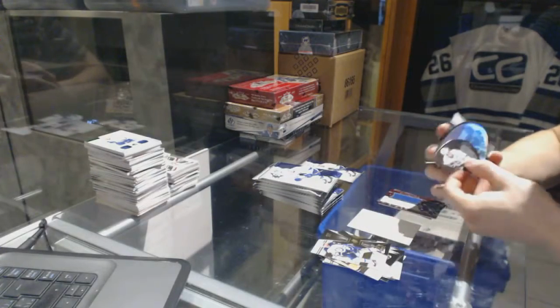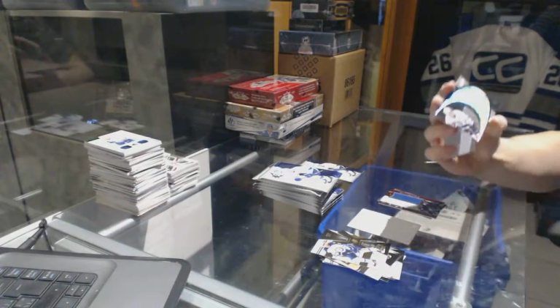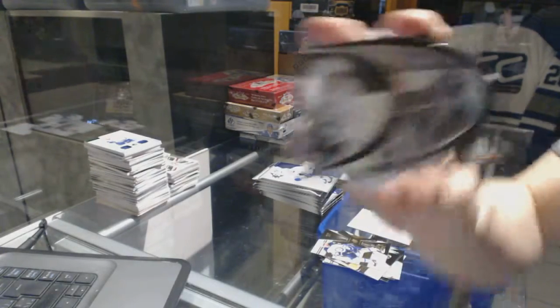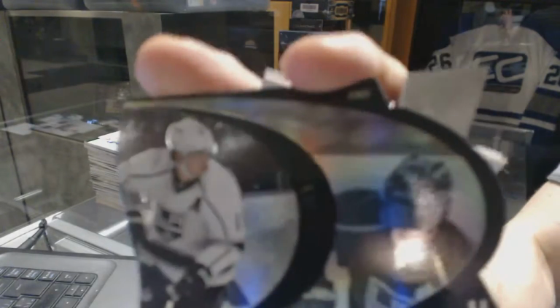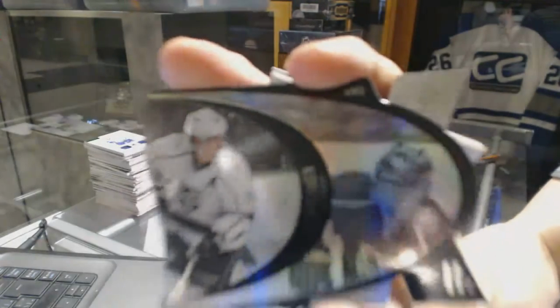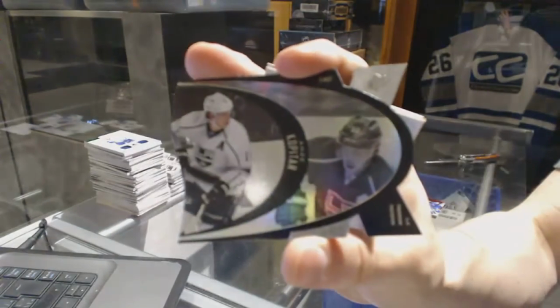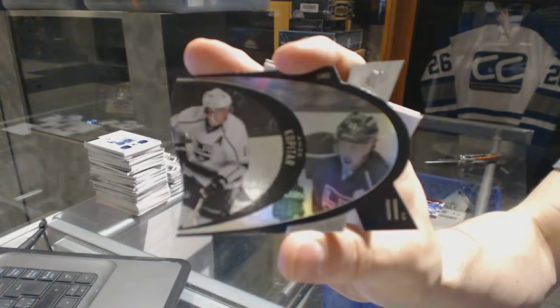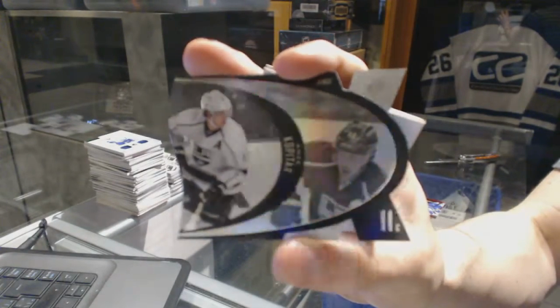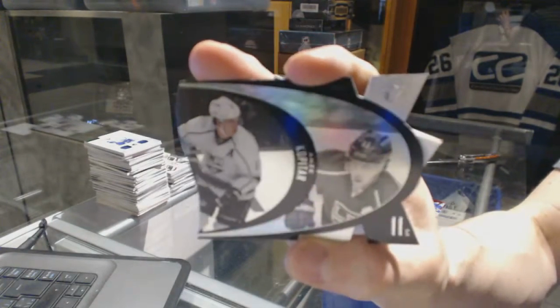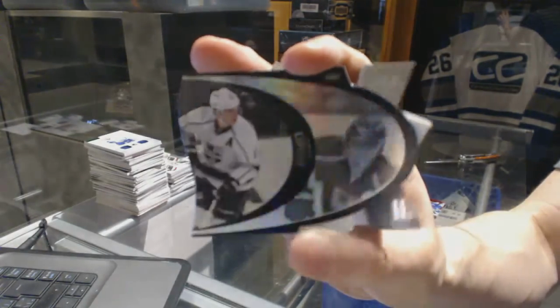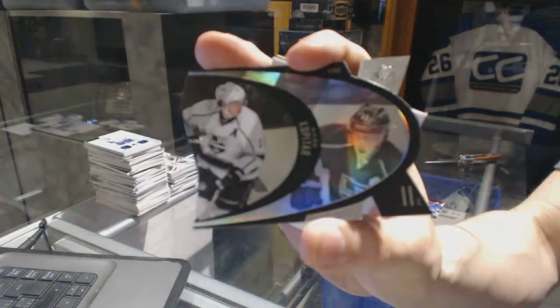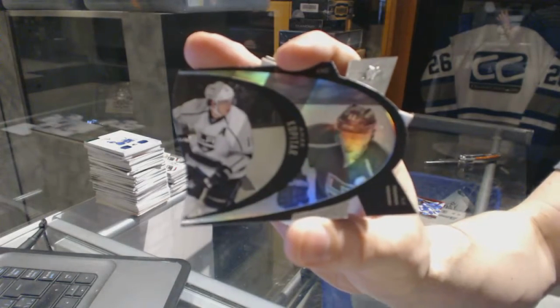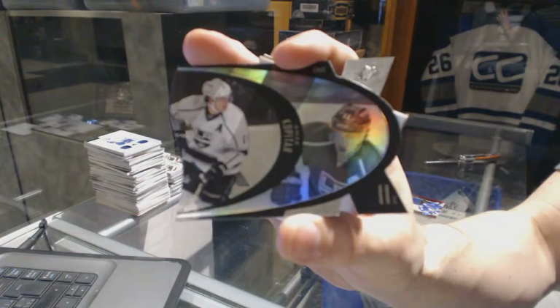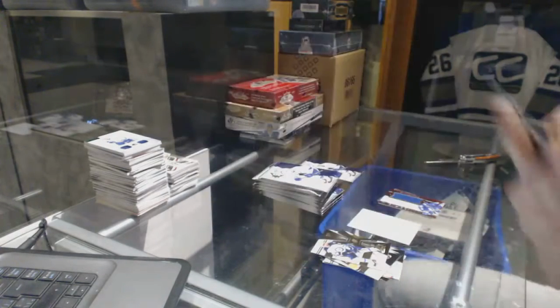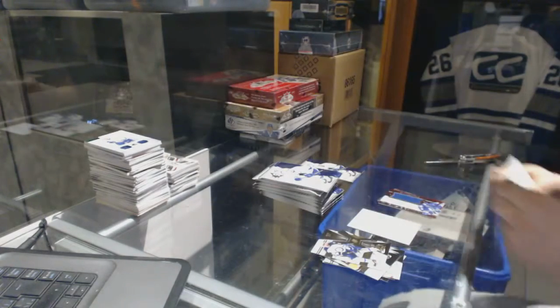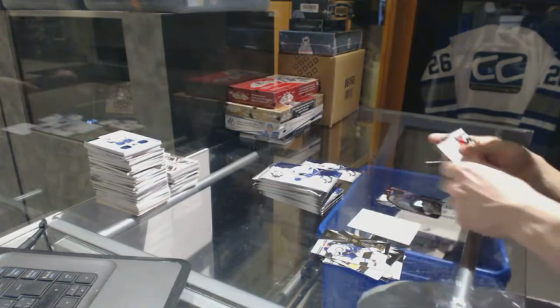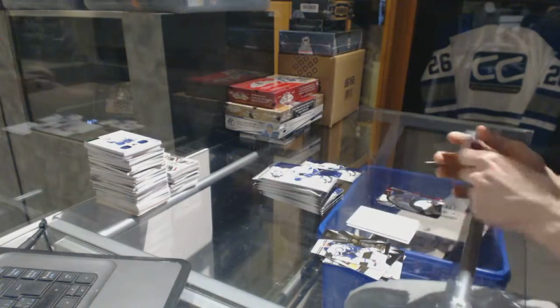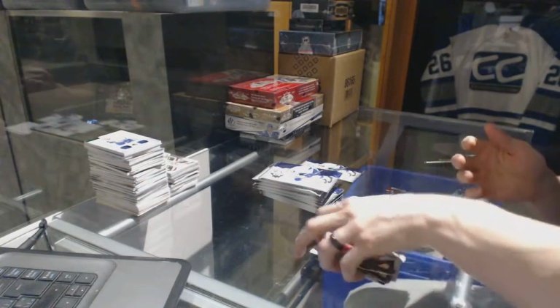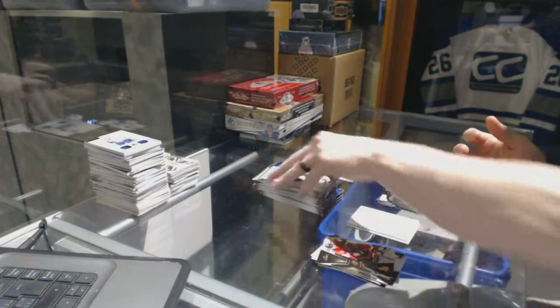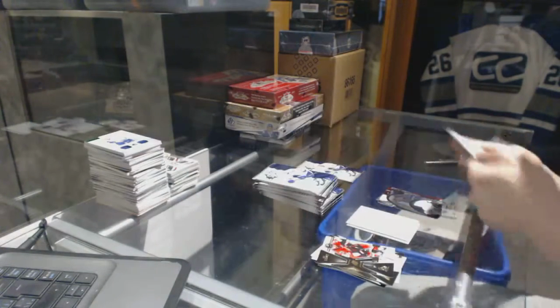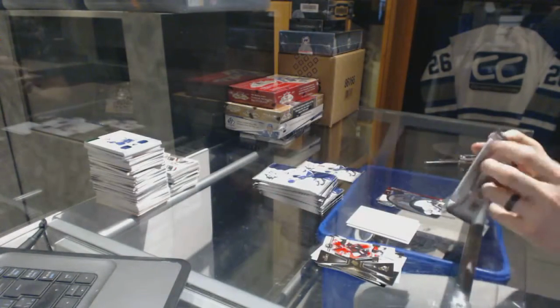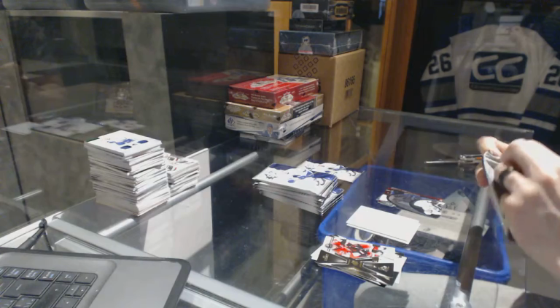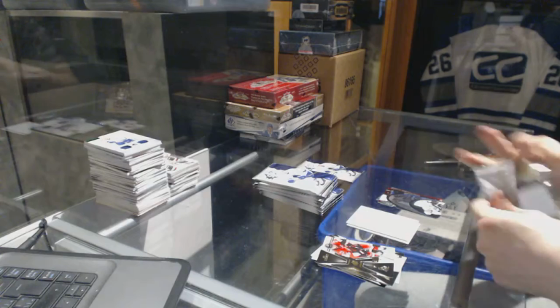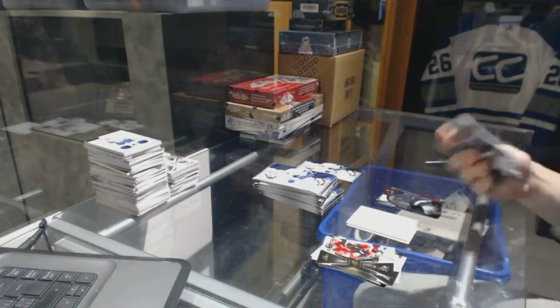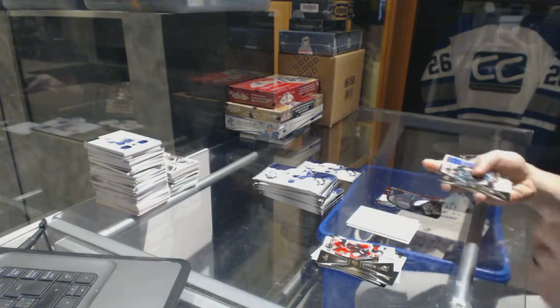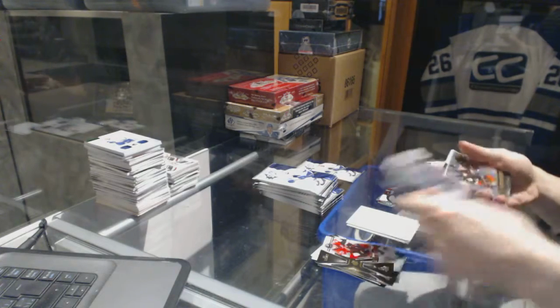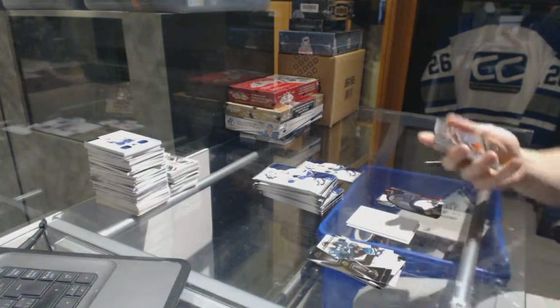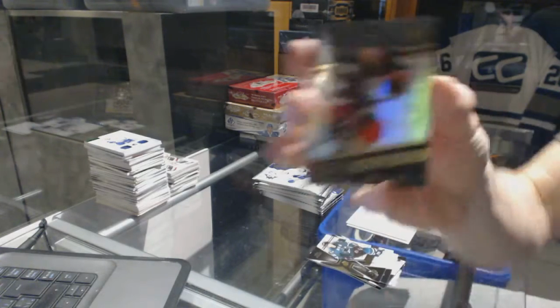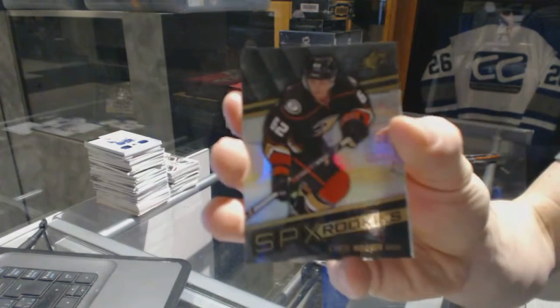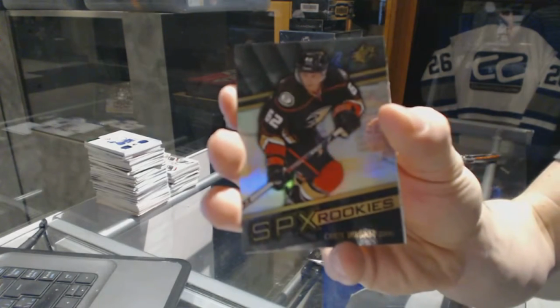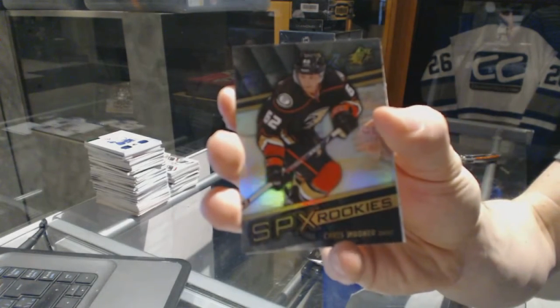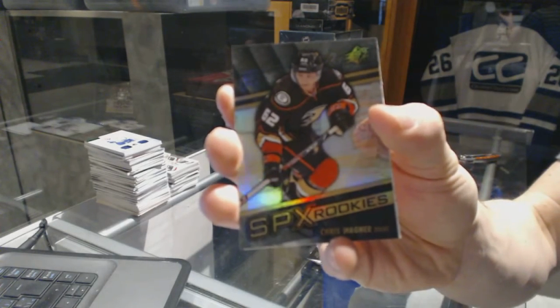We've got a retro die cut for the LA Kings, Andrzej Kopitar. Rookie for the Anaheim Ducks, Chris Wagner.